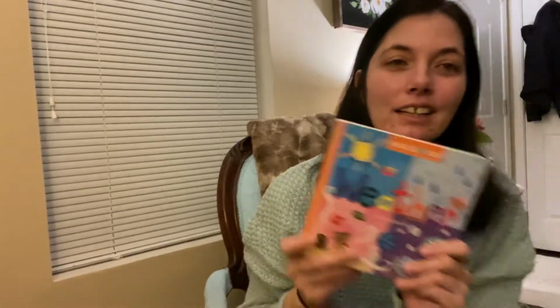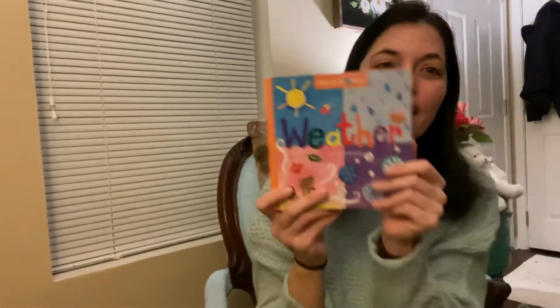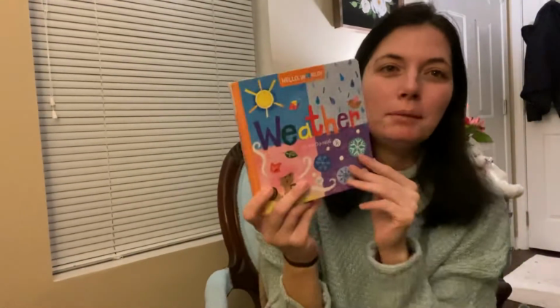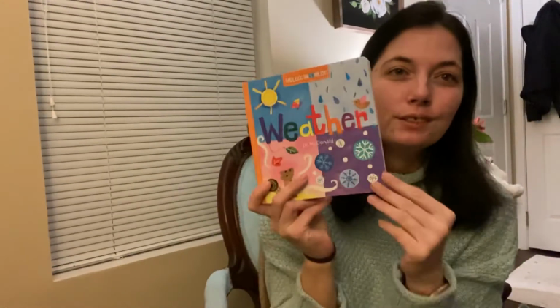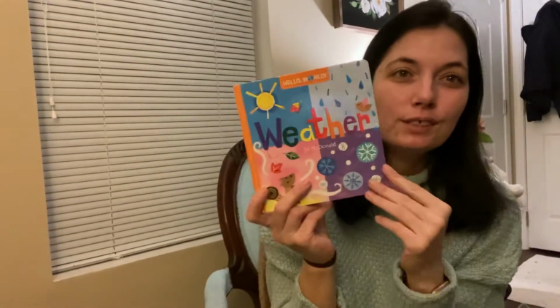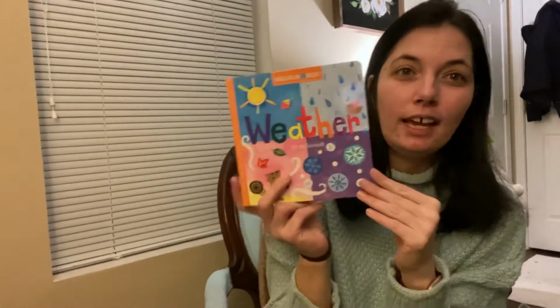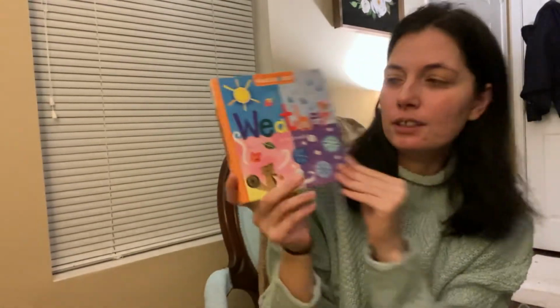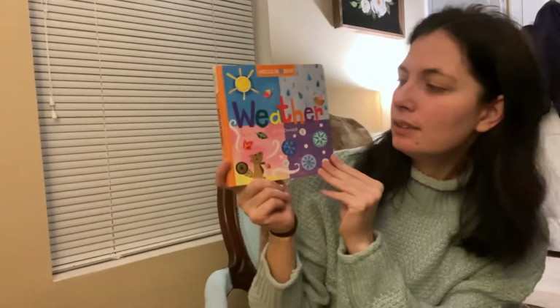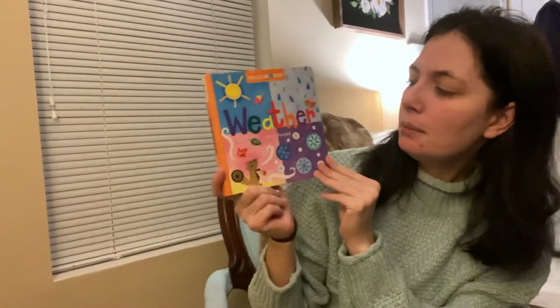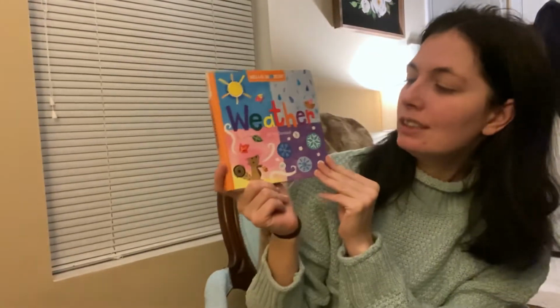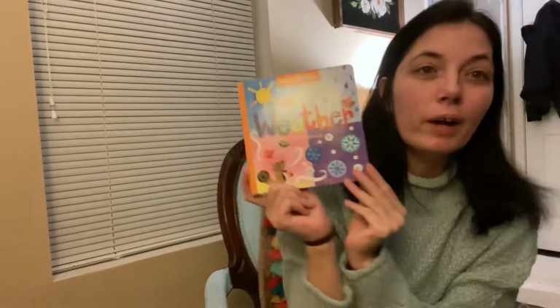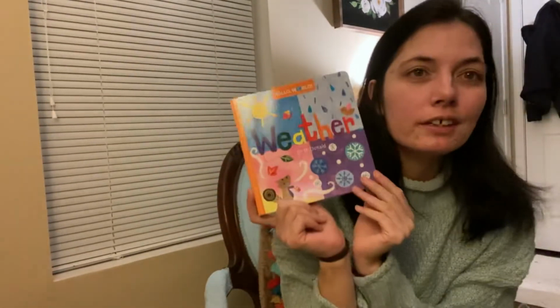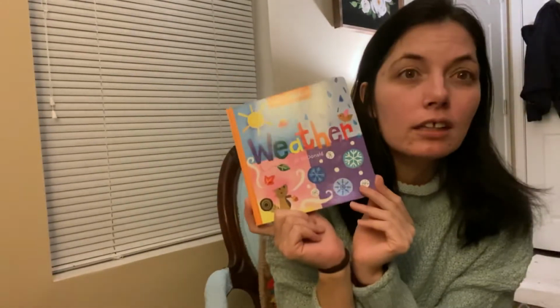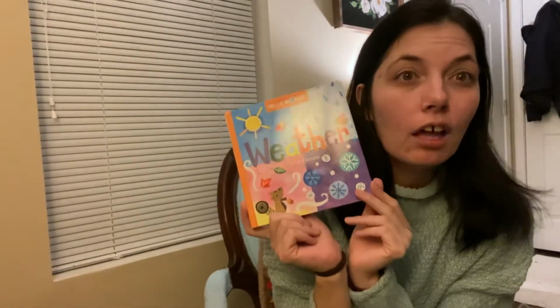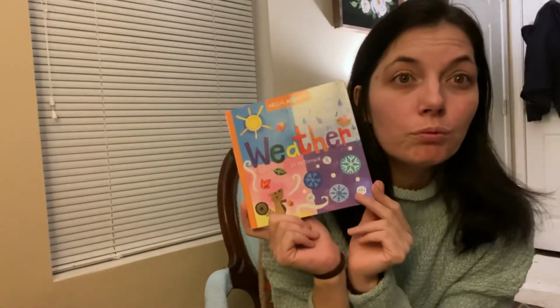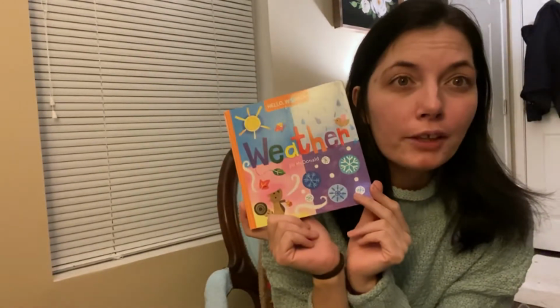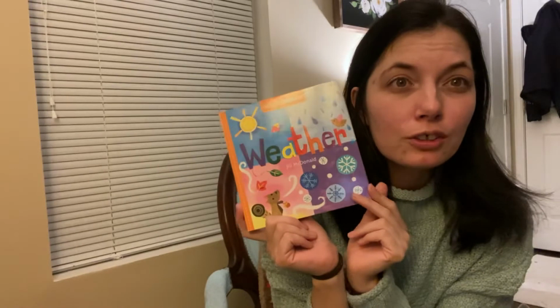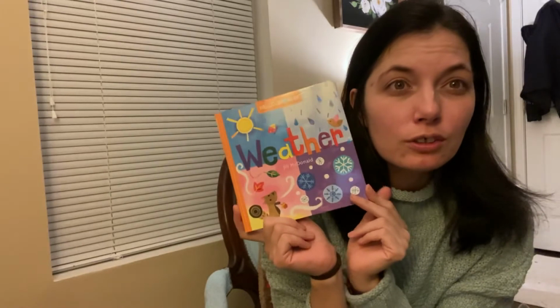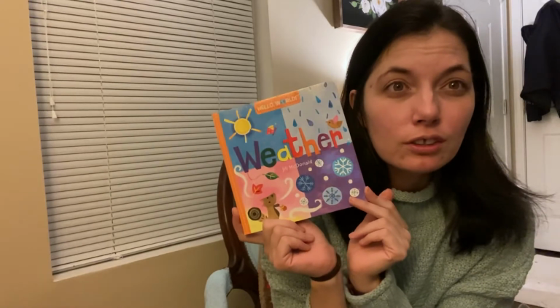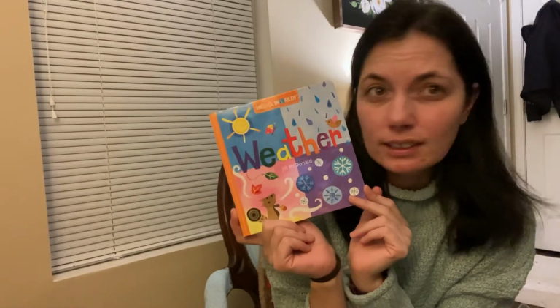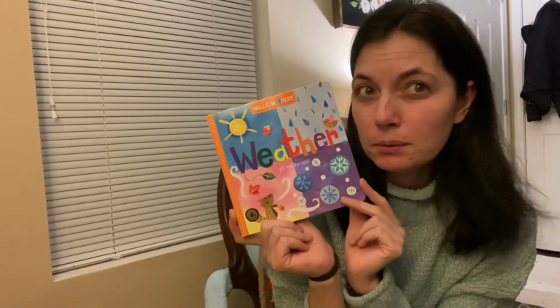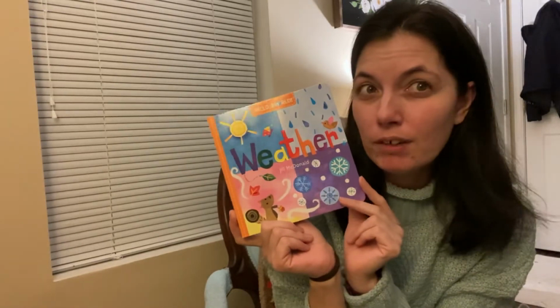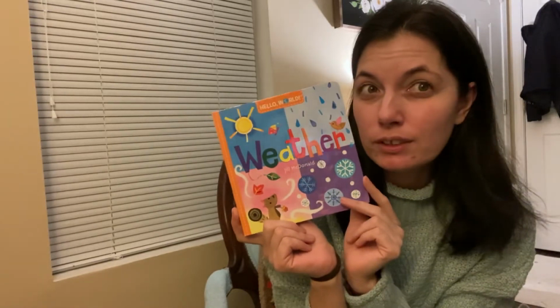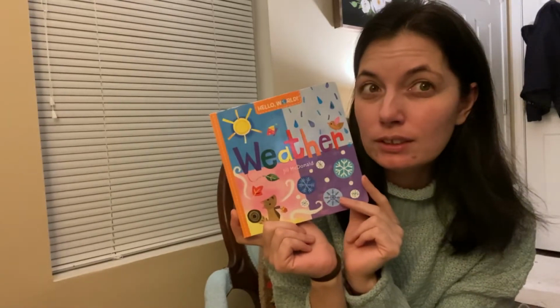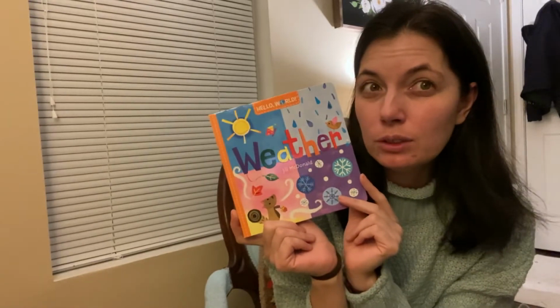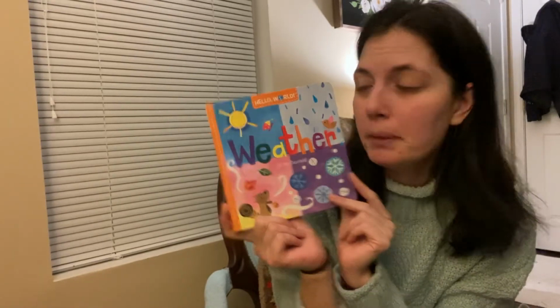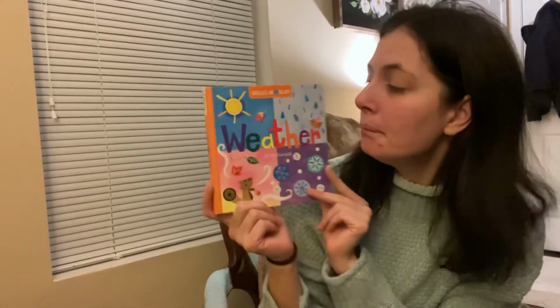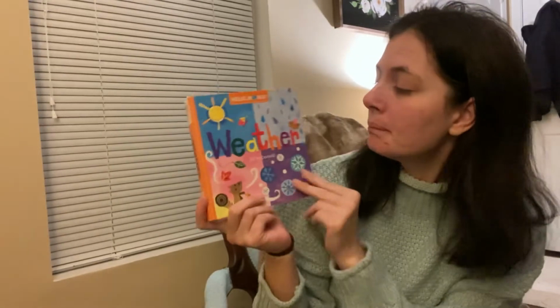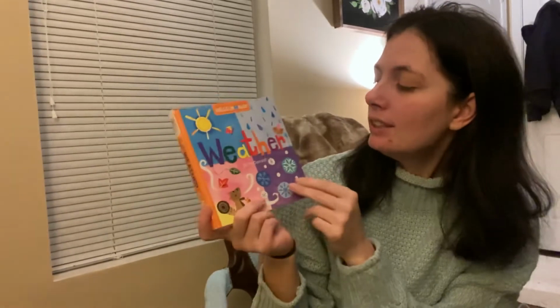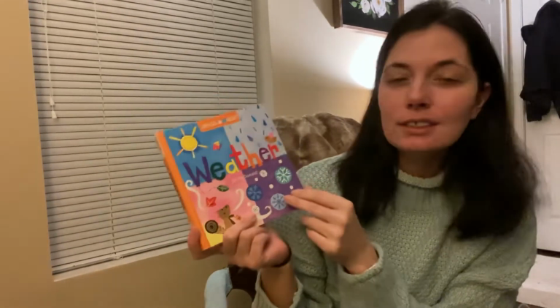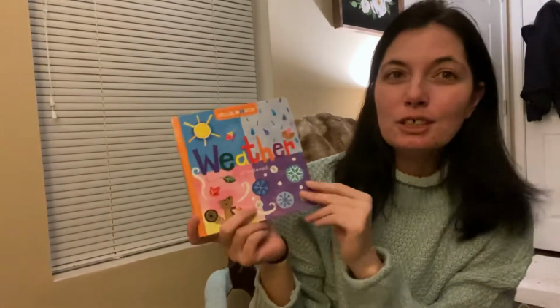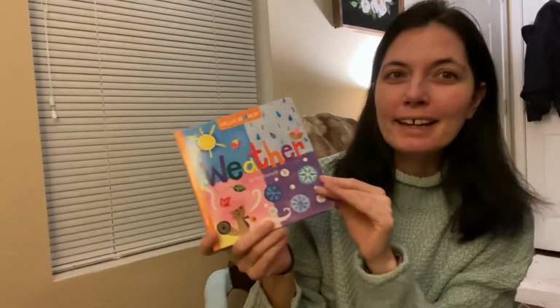Hello honeybees. Today we're going to read about the weather. I love the weather. I think it's one of my favorite things to know about. So we're going to learn about it.